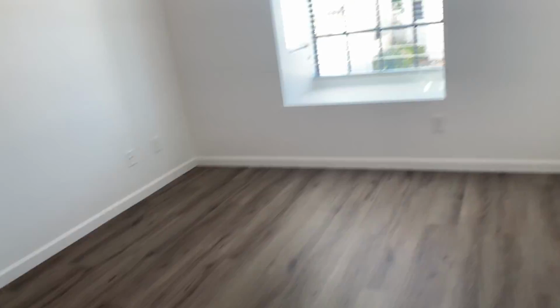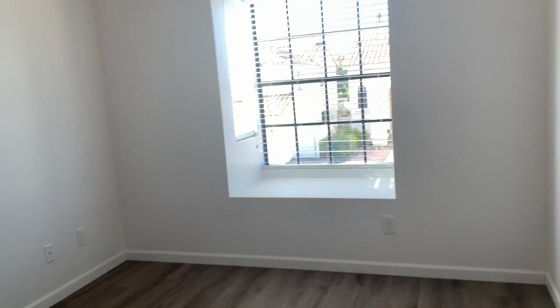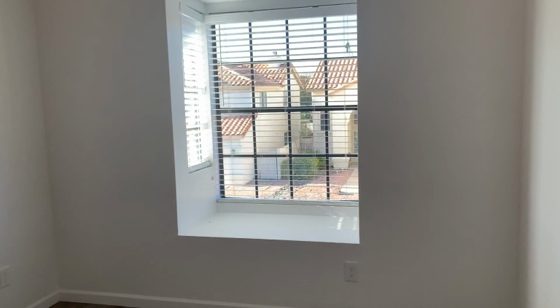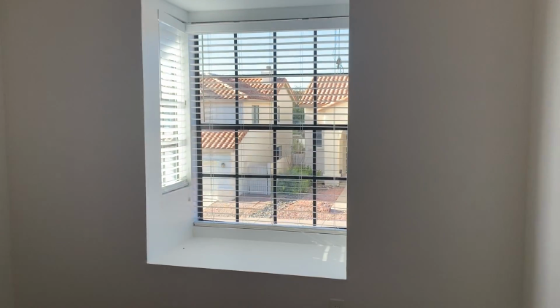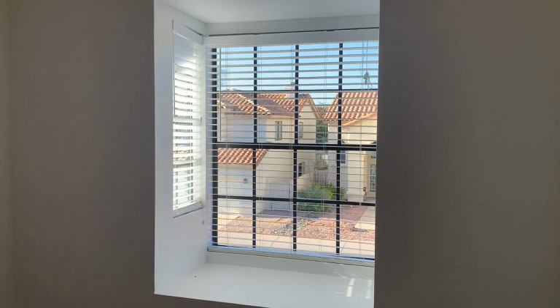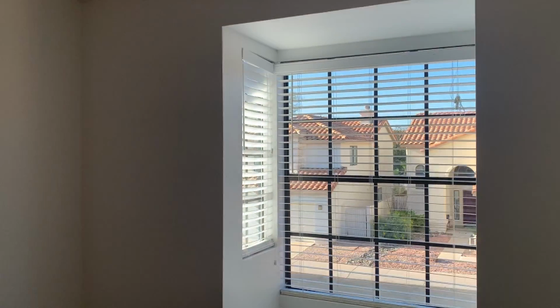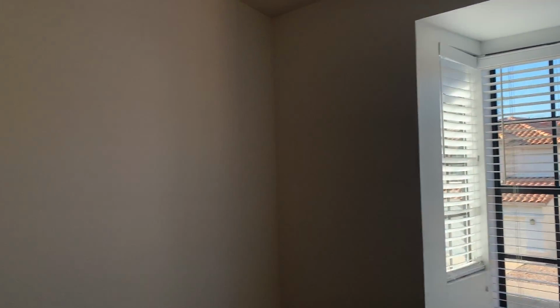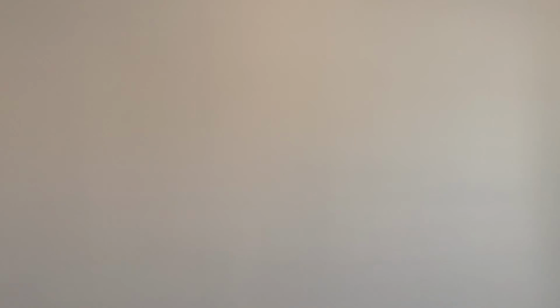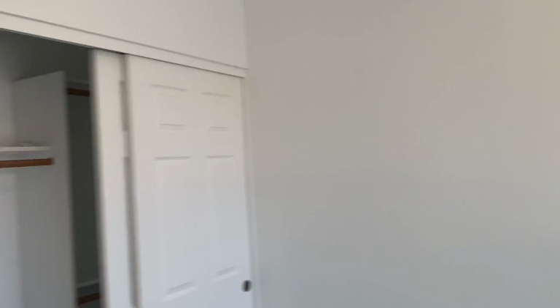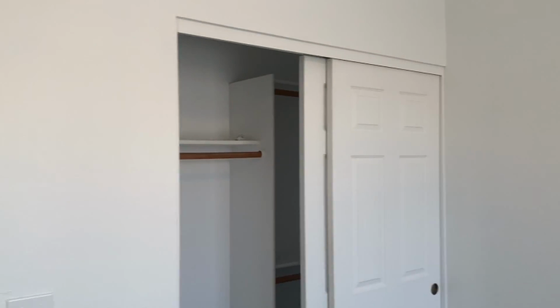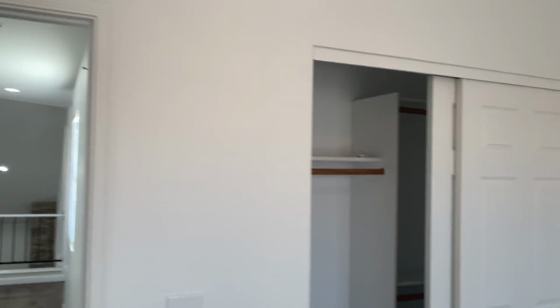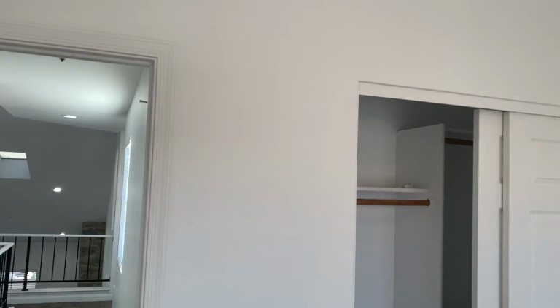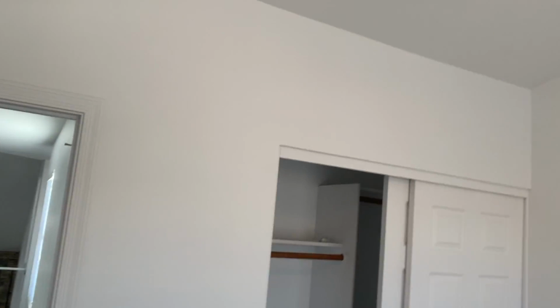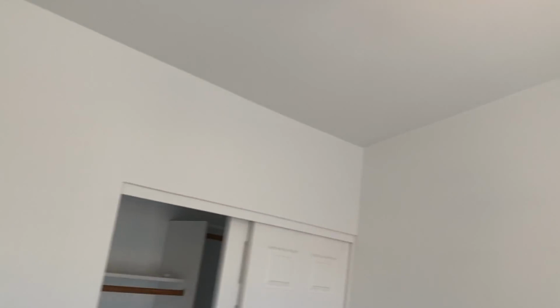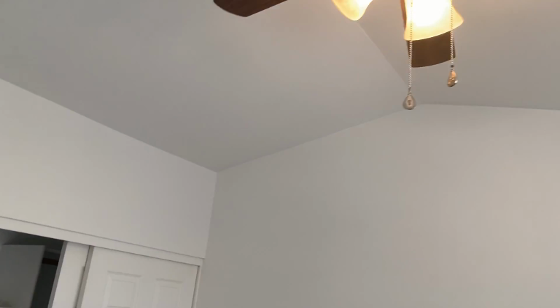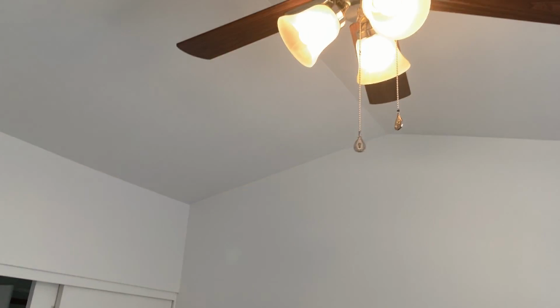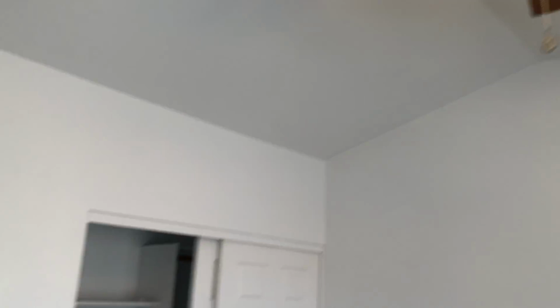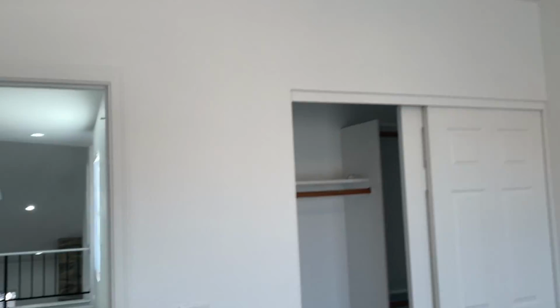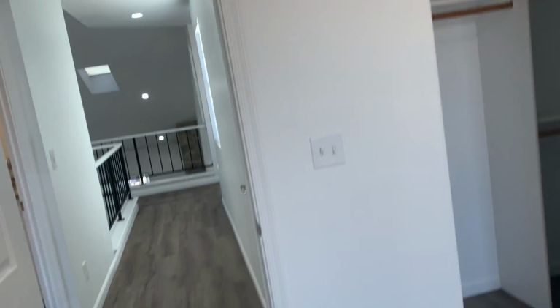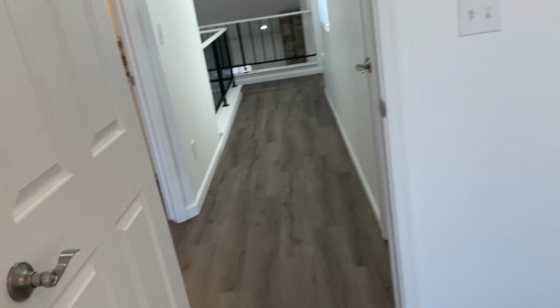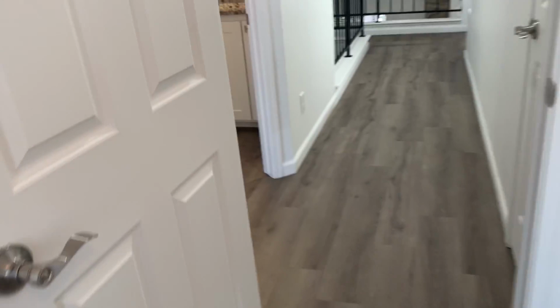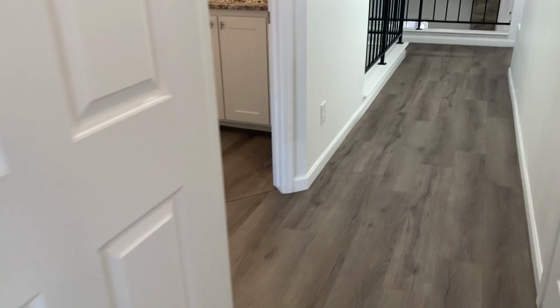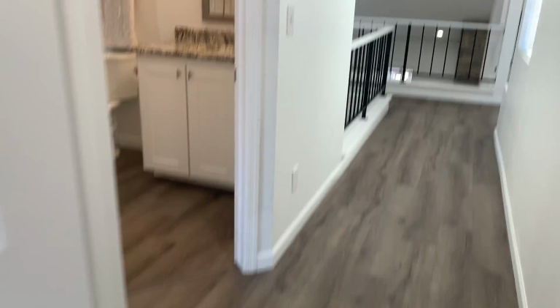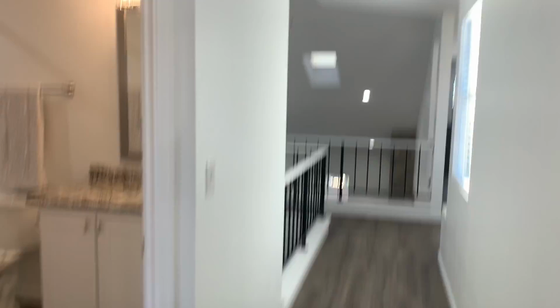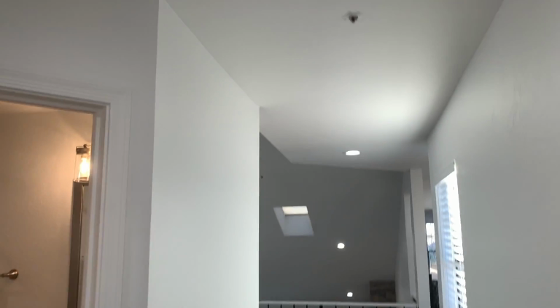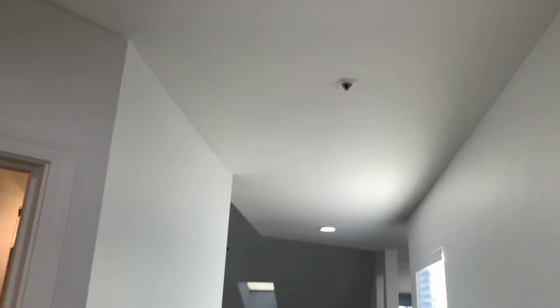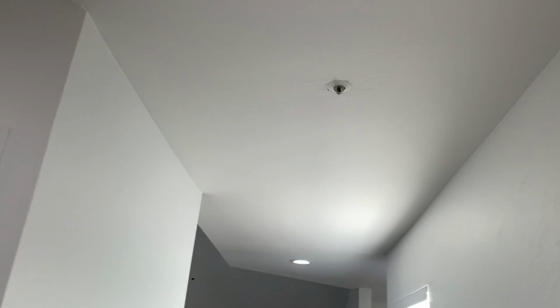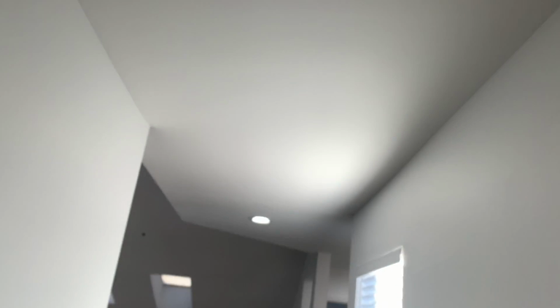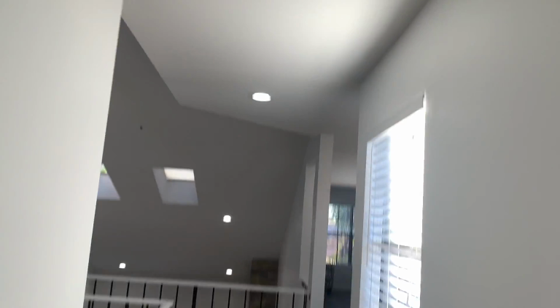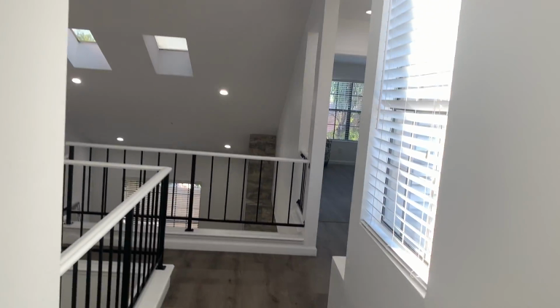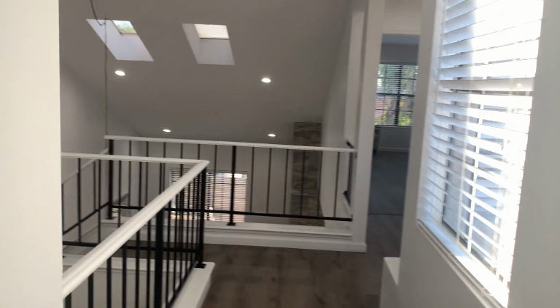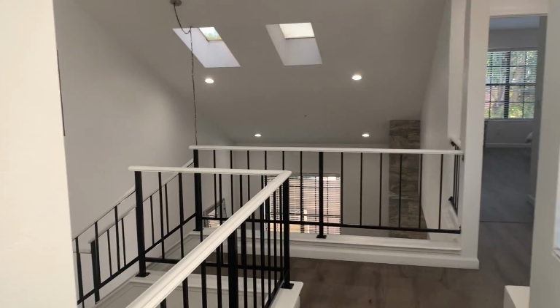We've got a window seat in this one as well, wall-to-wall closet, and vaulted ceilings. Everything's got a ceiling fan in it. This does all have a fire sprinkler system as per code for Scottsdale.